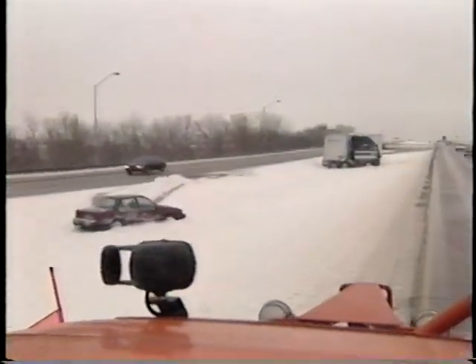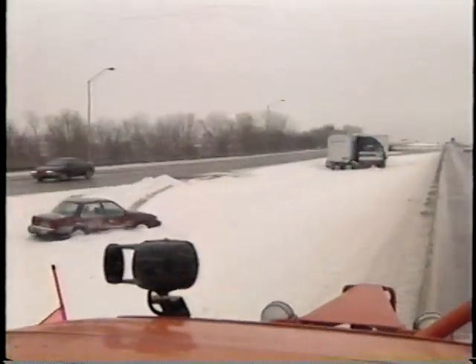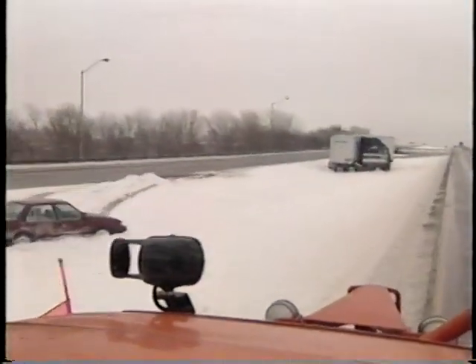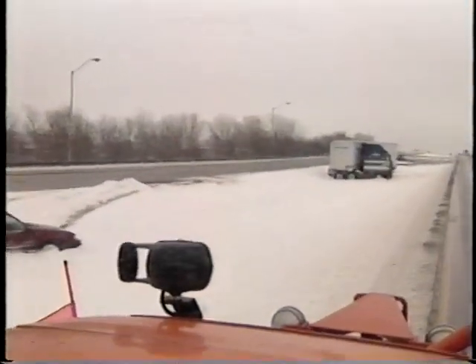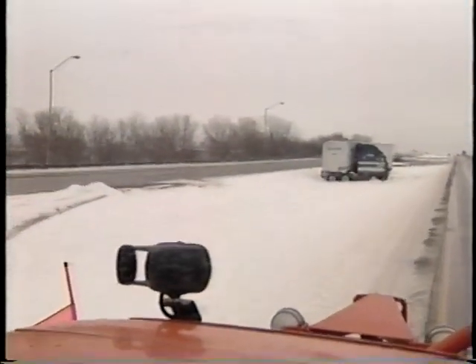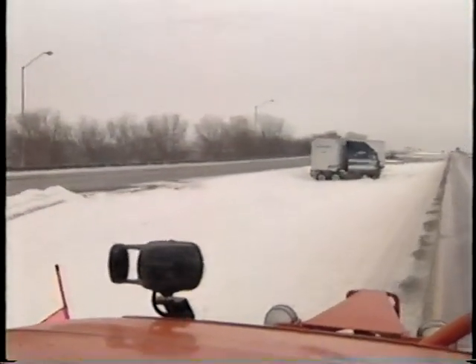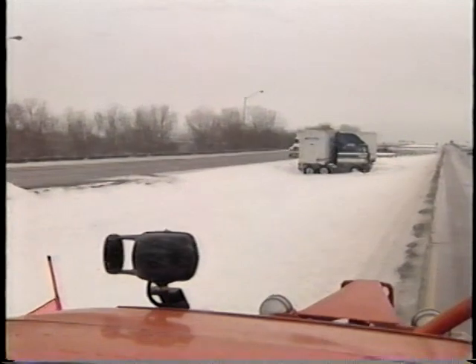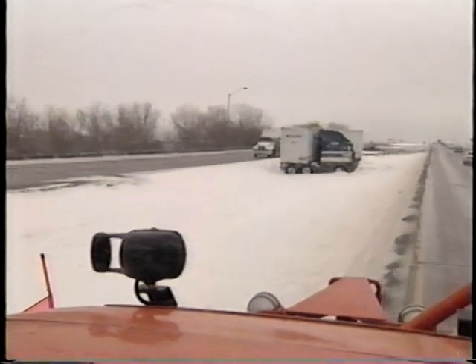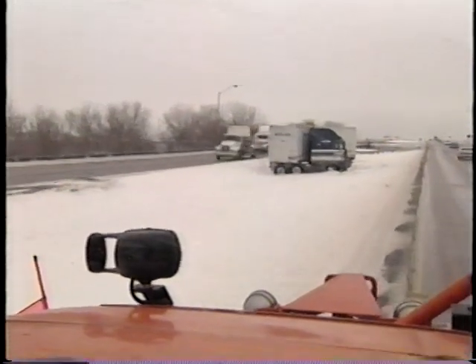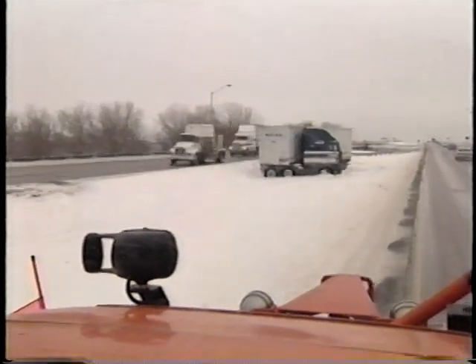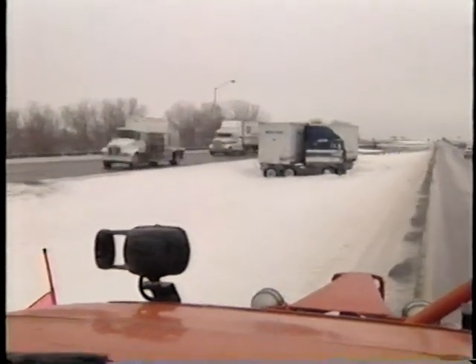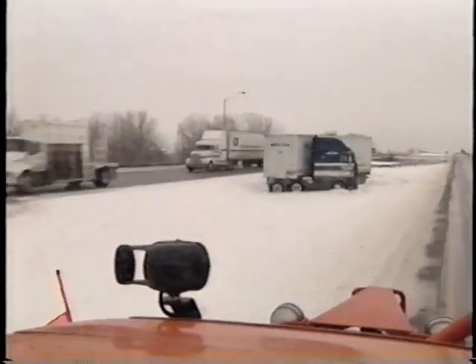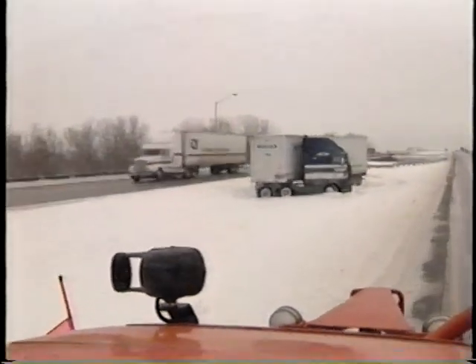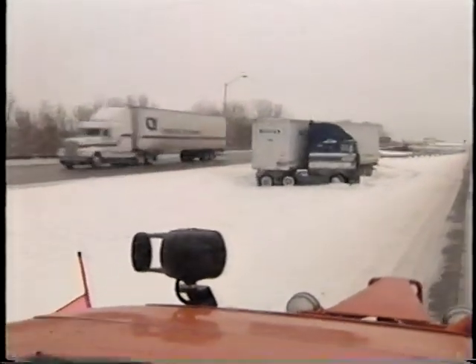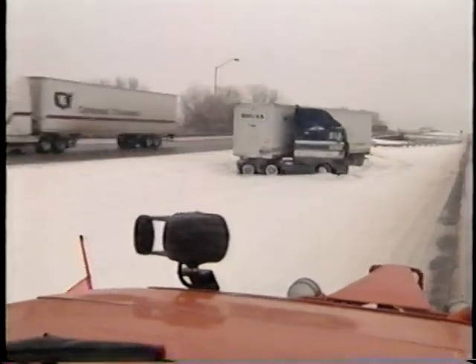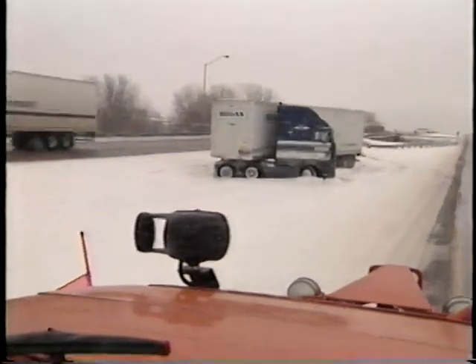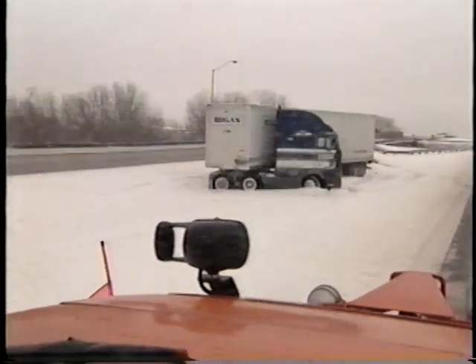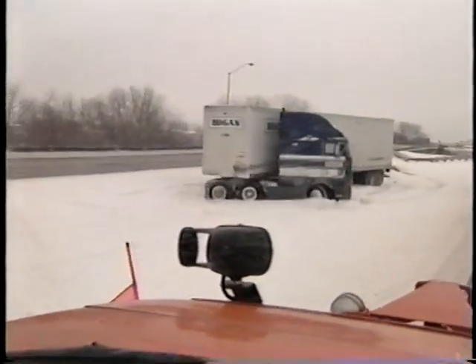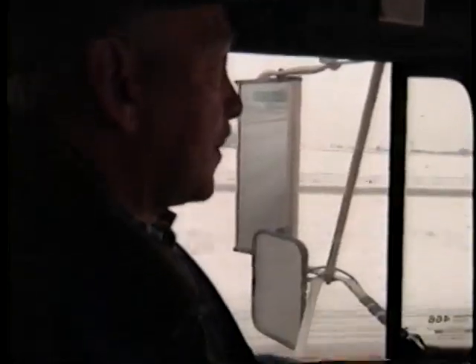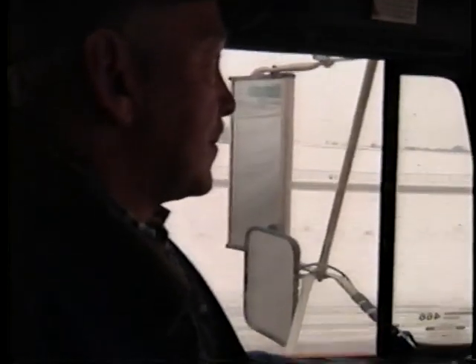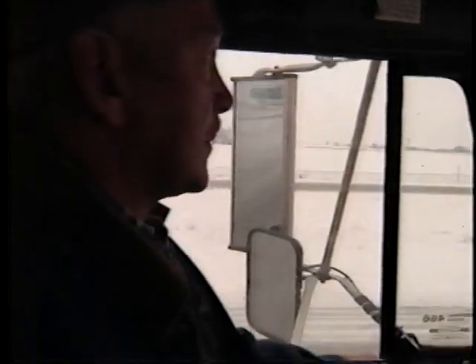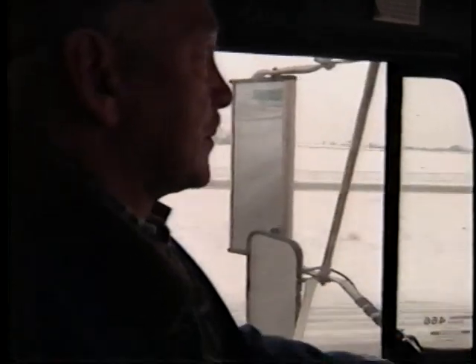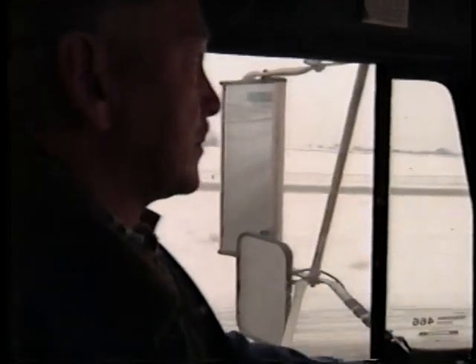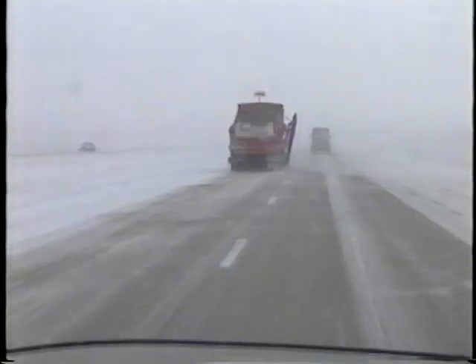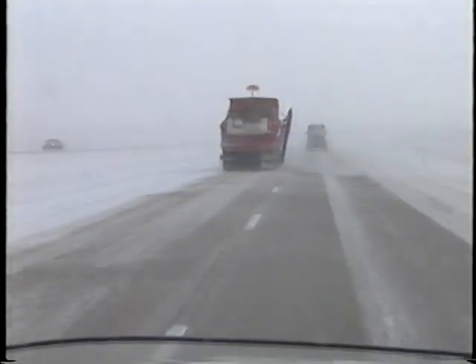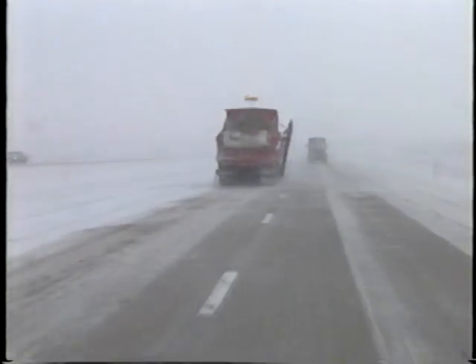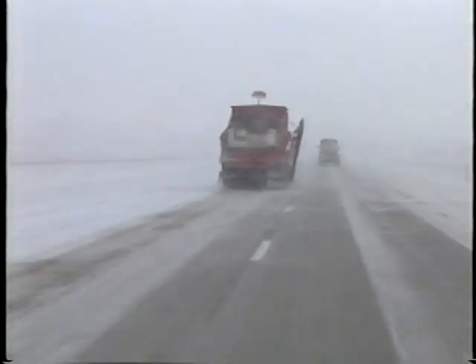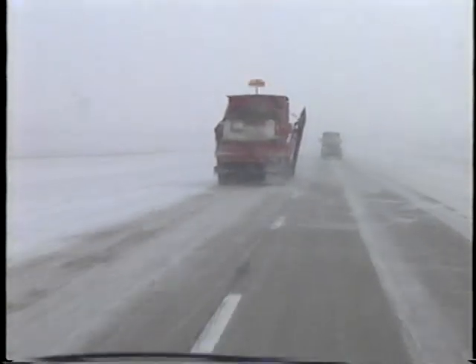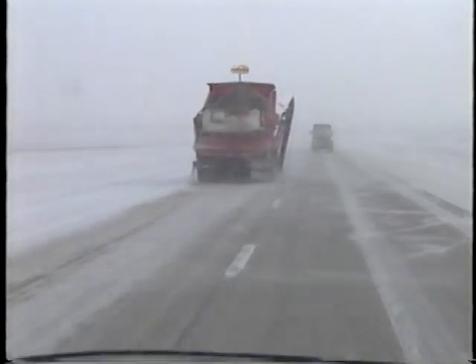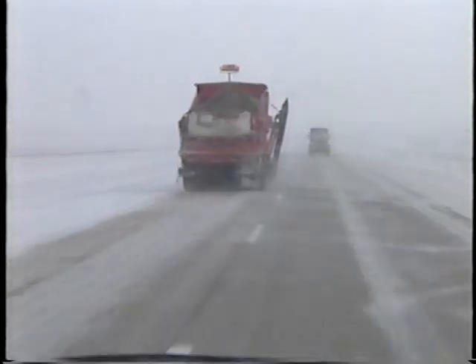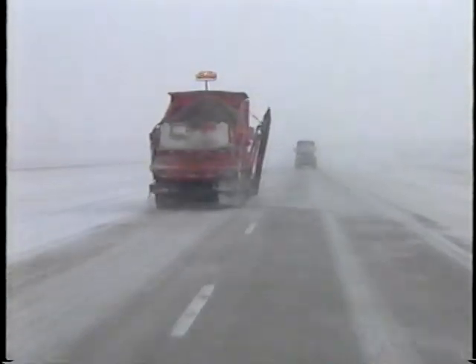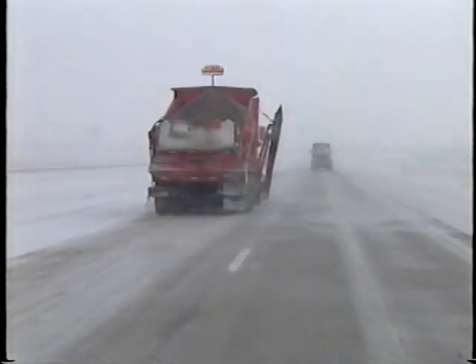Probably the least dangerous moving operation is the one that has the most accidents associated with it. Luckily, you're going to have the protection of a heavy vehicle moving along with the traffic.